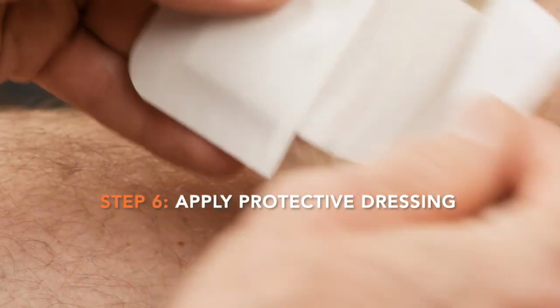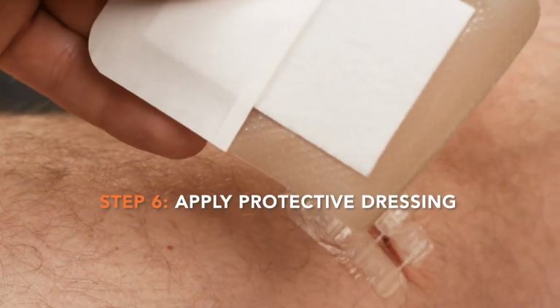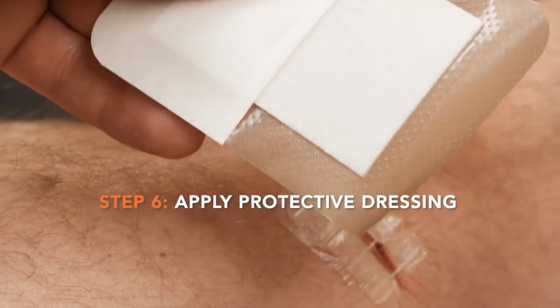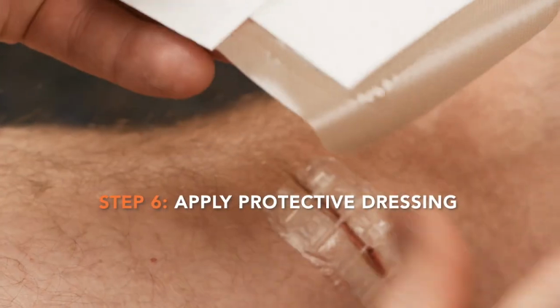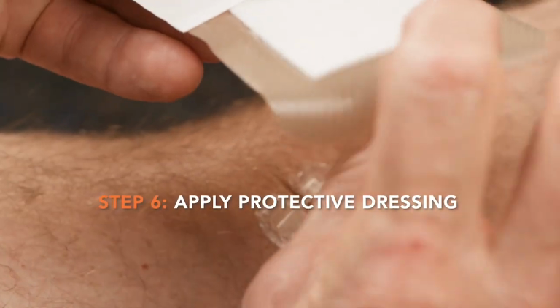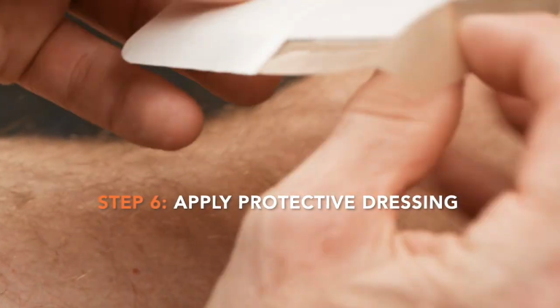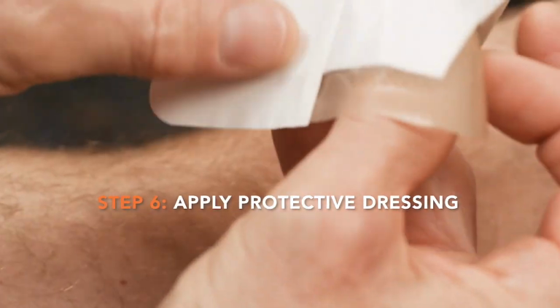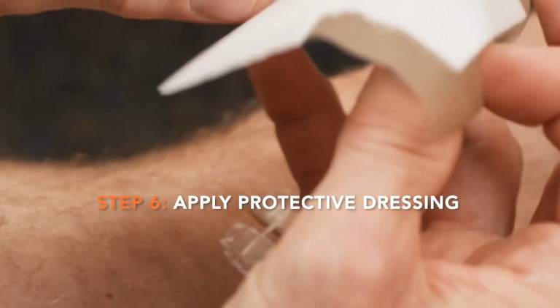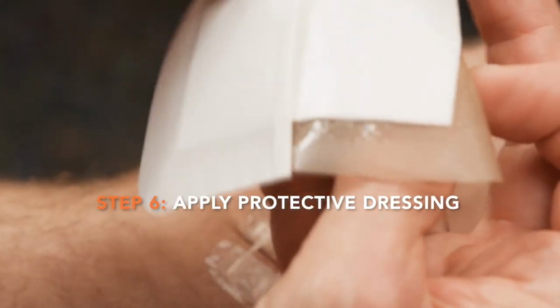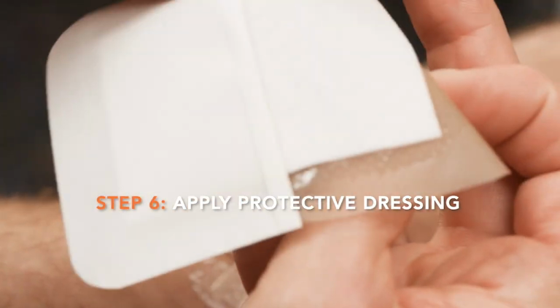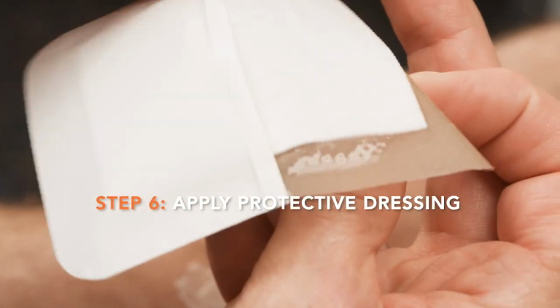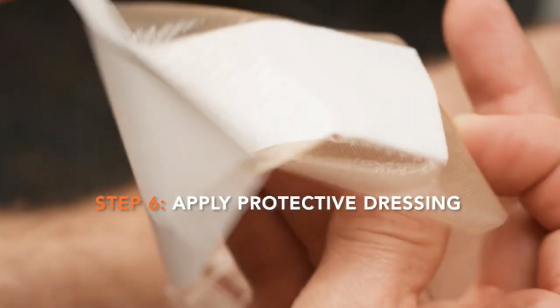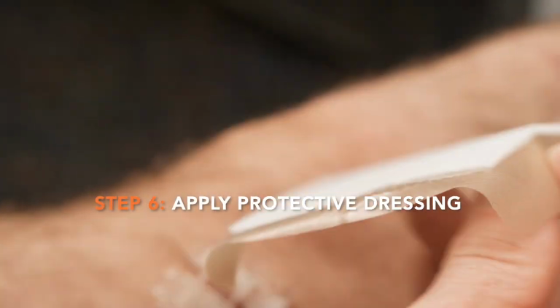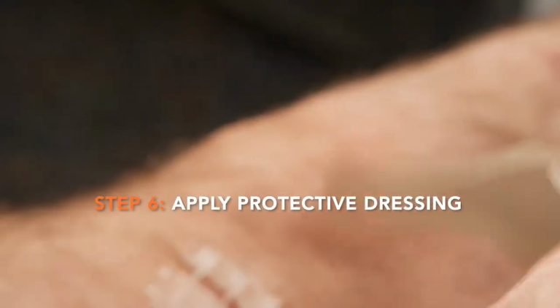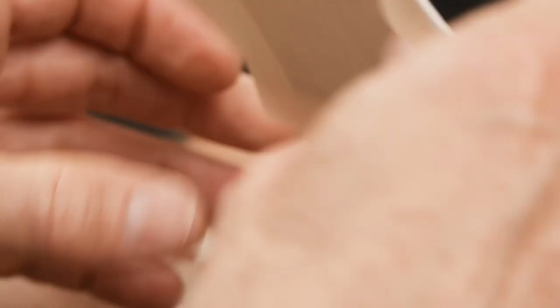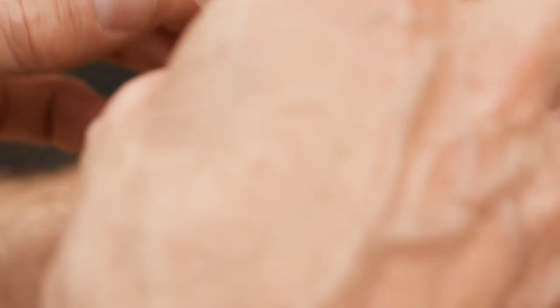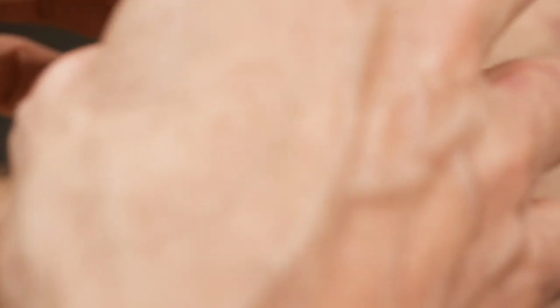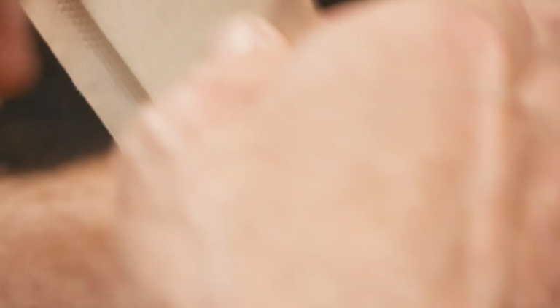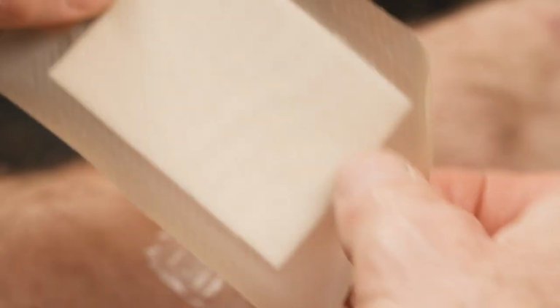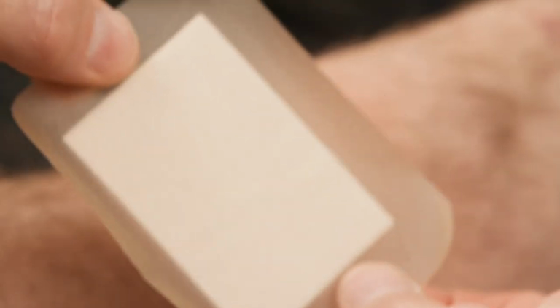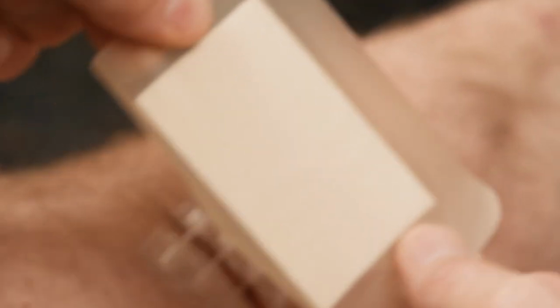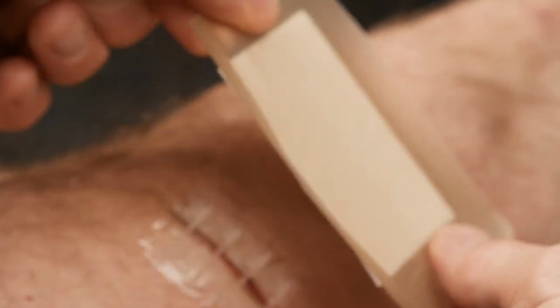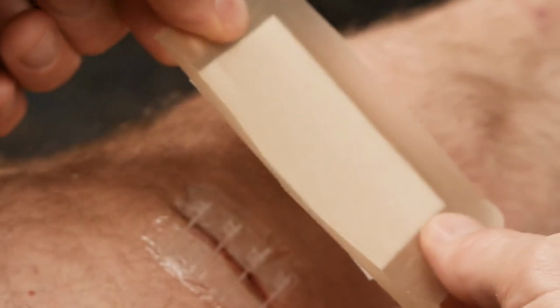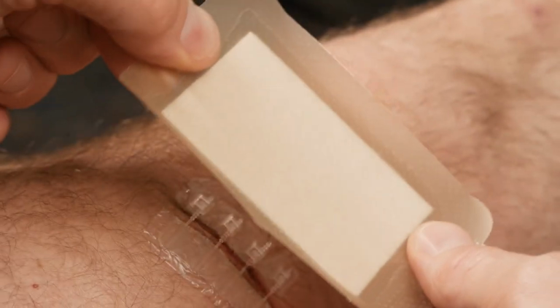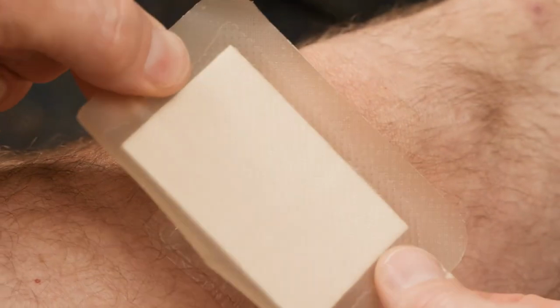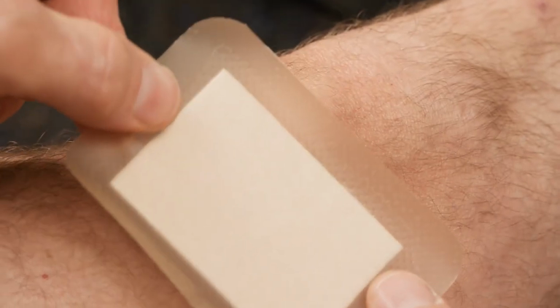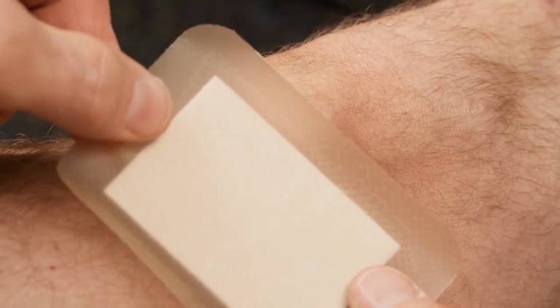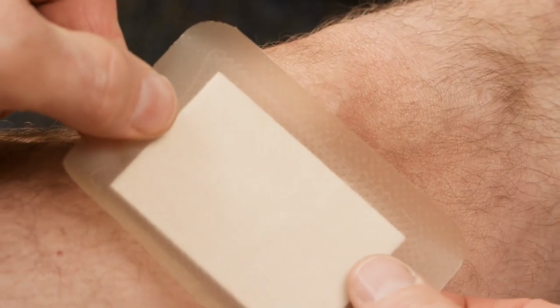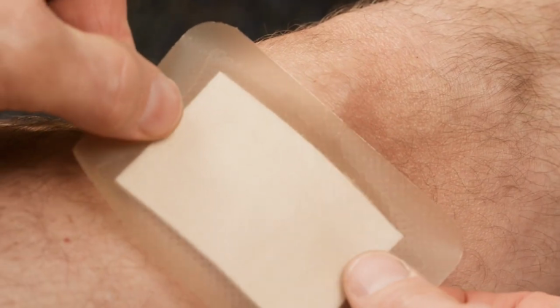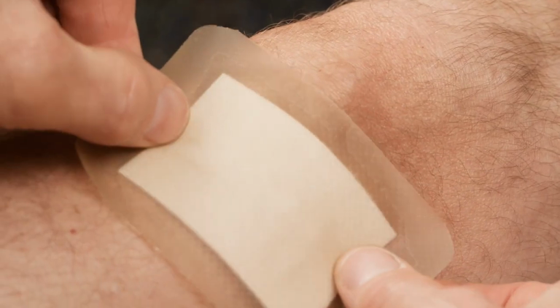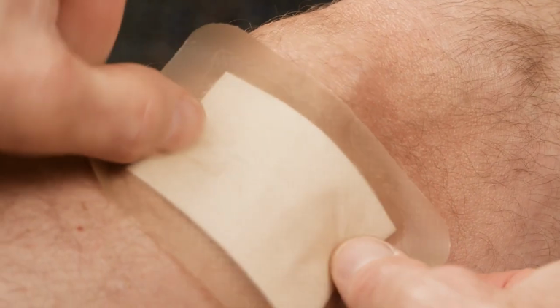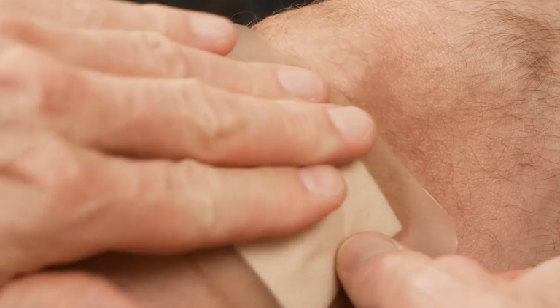Apply a protective dressing over the wound. It is important to prevent the dressing adhesive from touching the Zip Stitch device, so that it is not removed or damaged when the dressing is changed or removed.